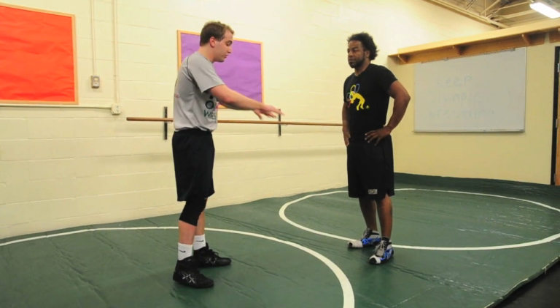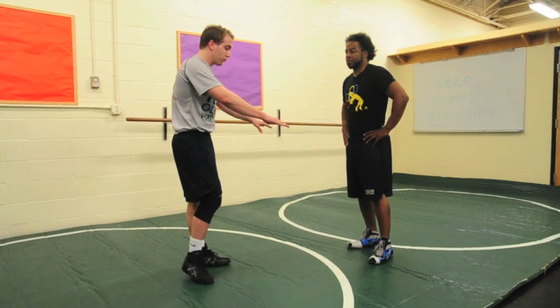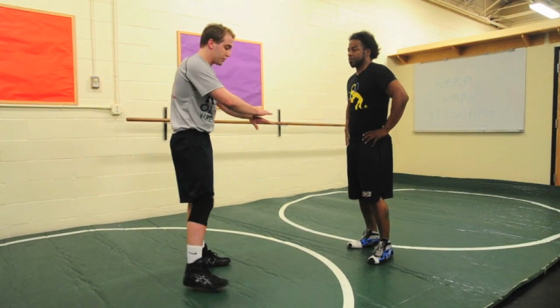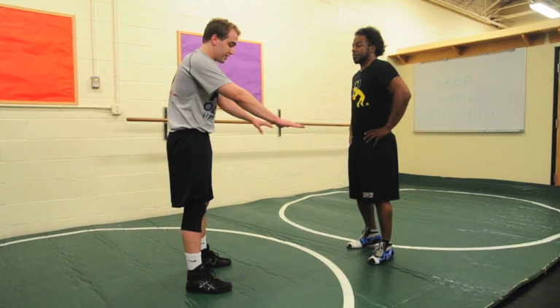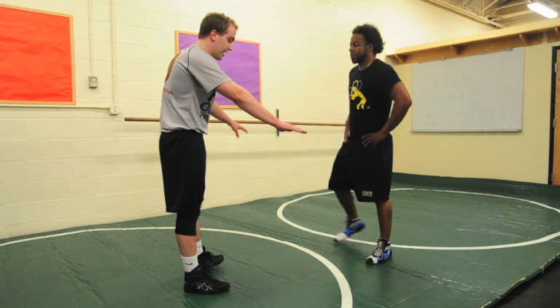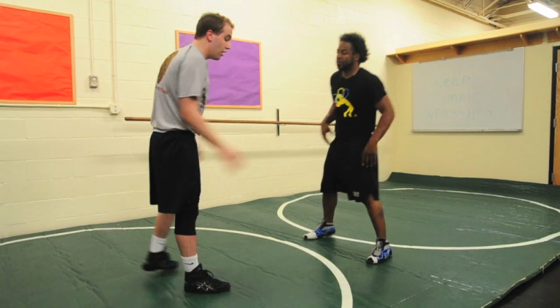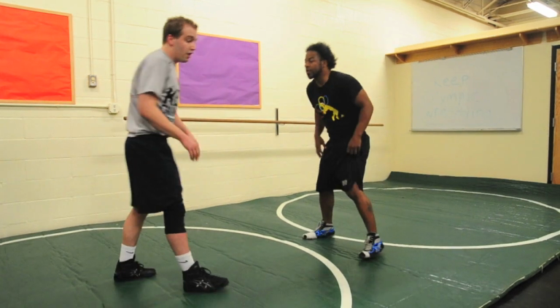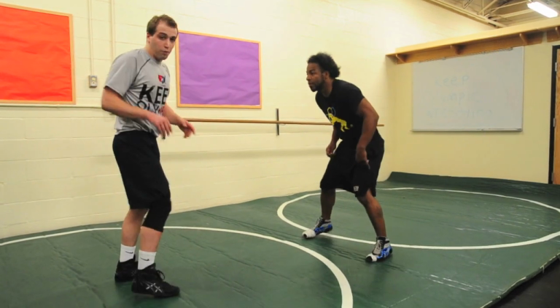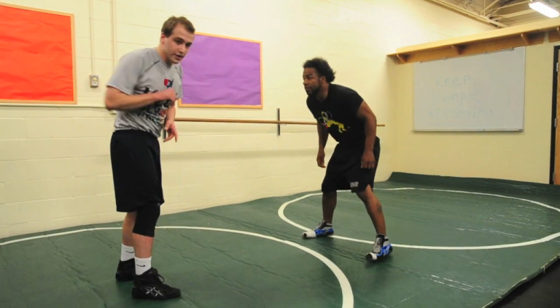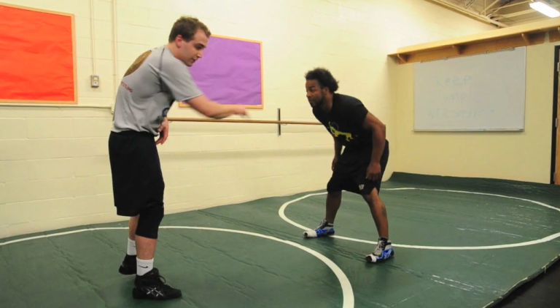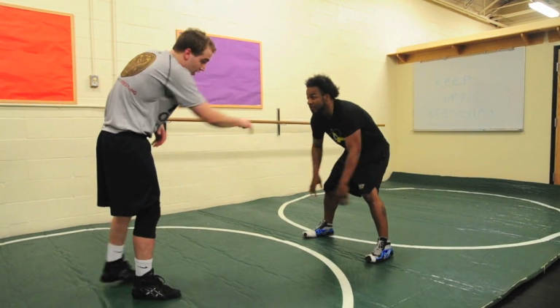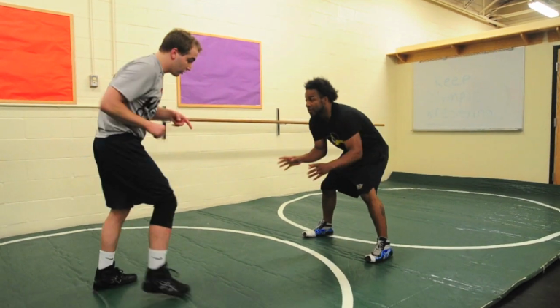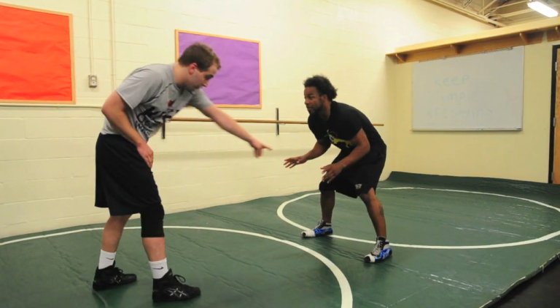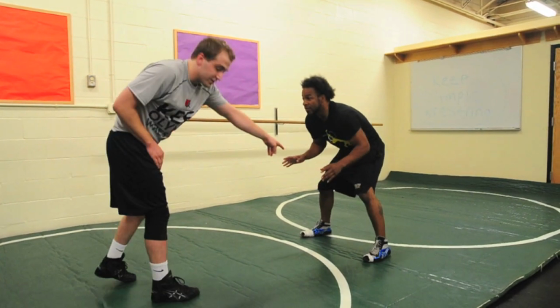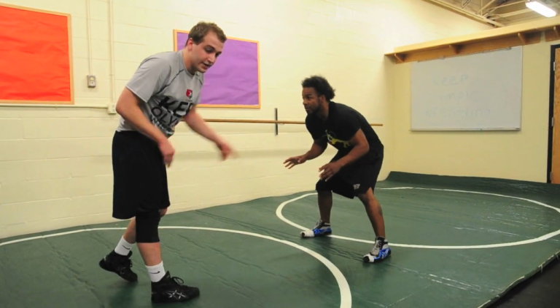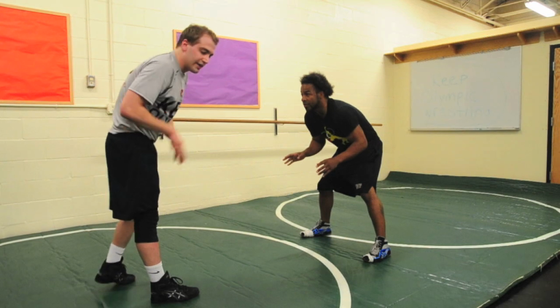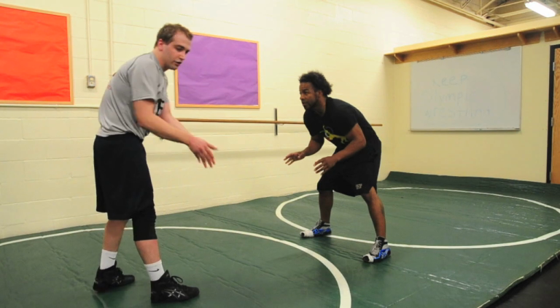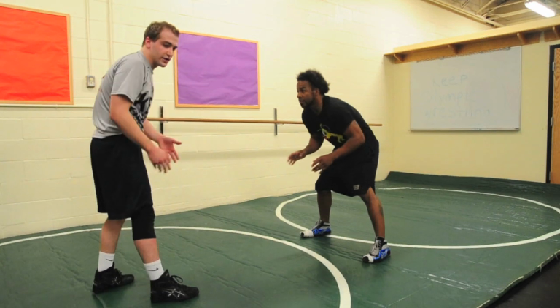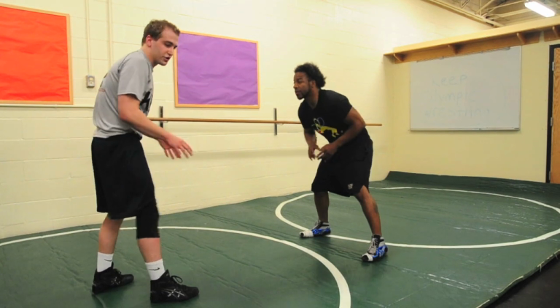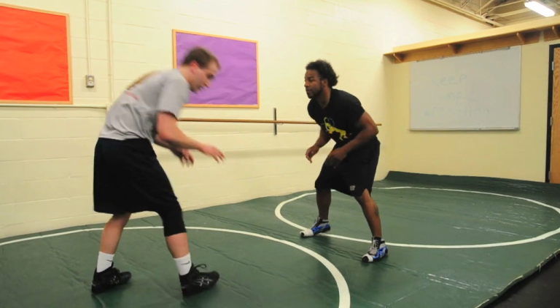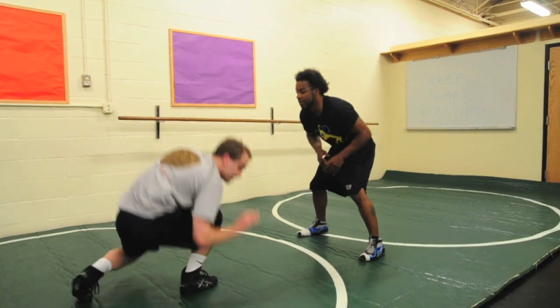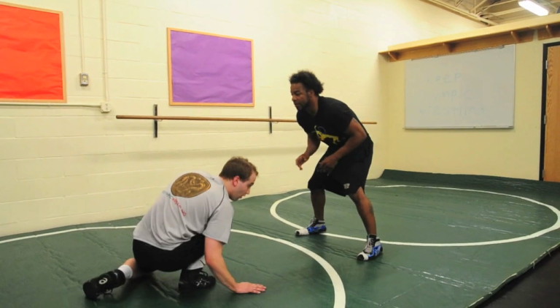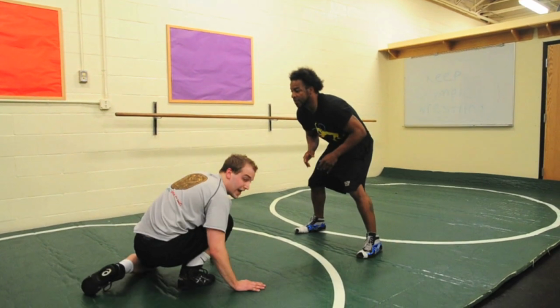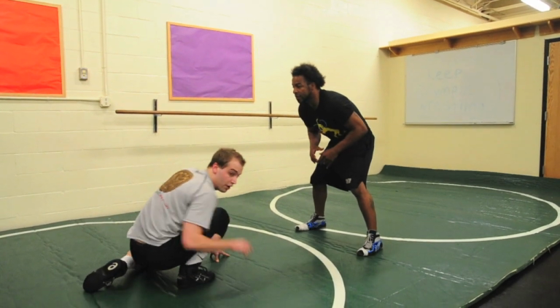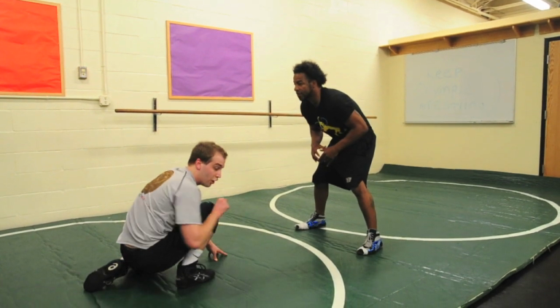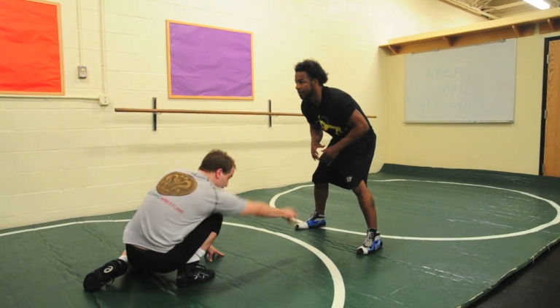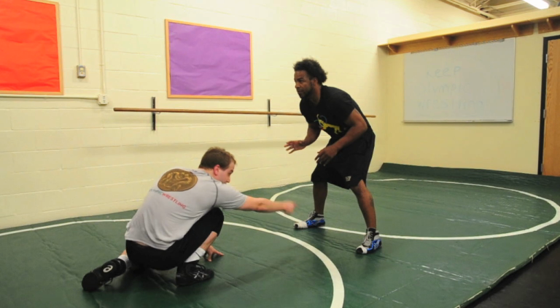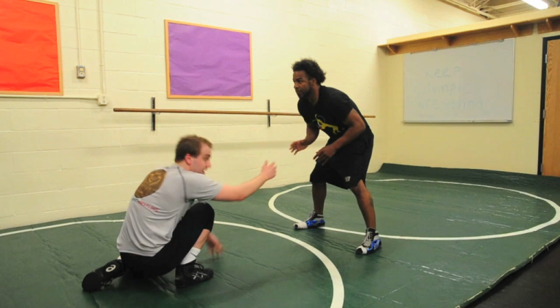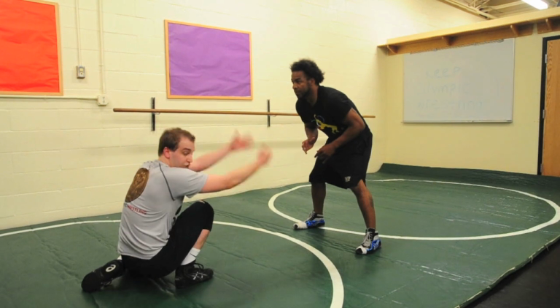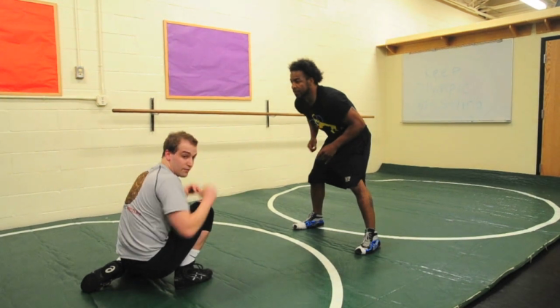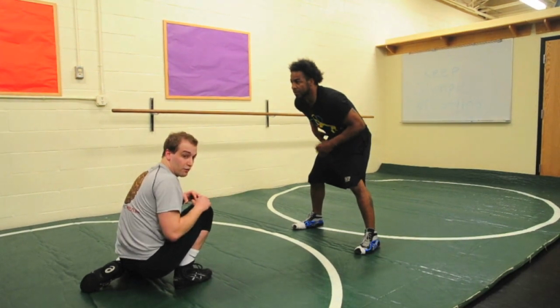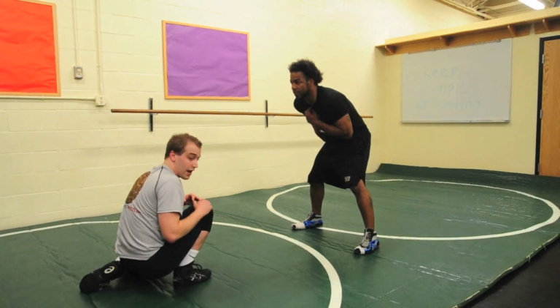We need one partner to spread his legs. The other partner is going to be going through those legs, taking a low single shot, lowering his level all the way down, going through the leg, and then jumping back over top.